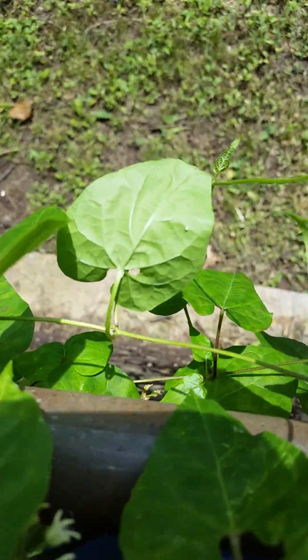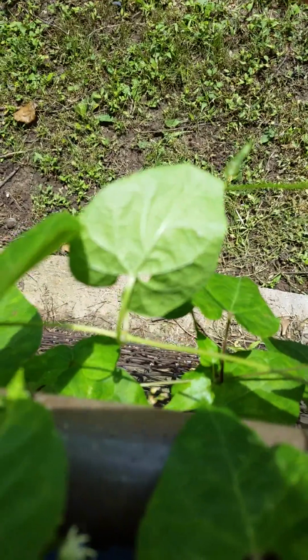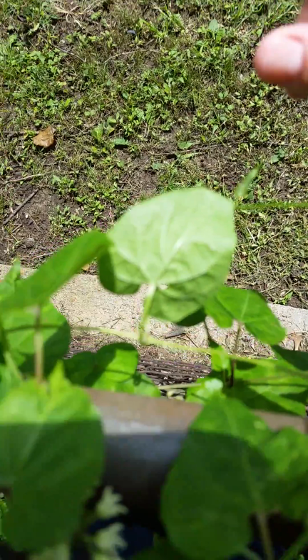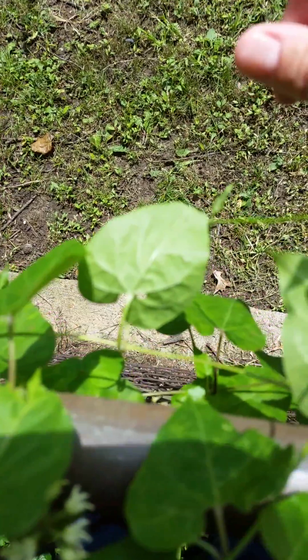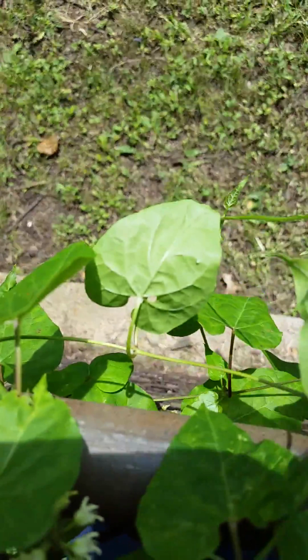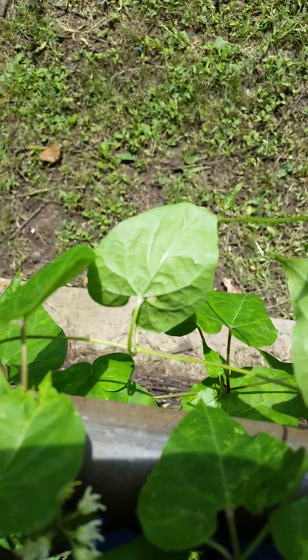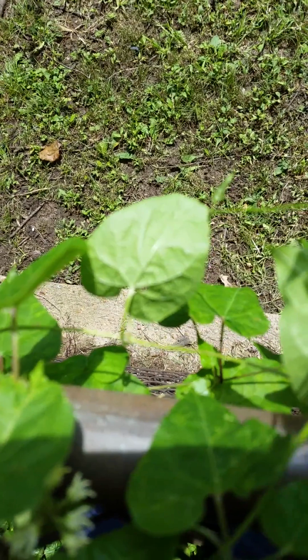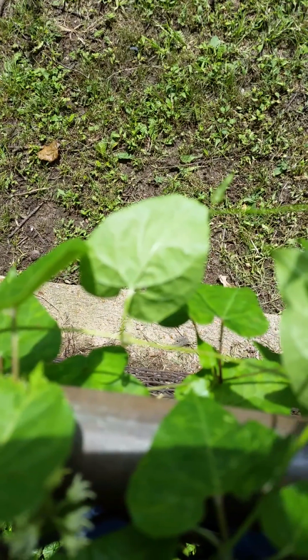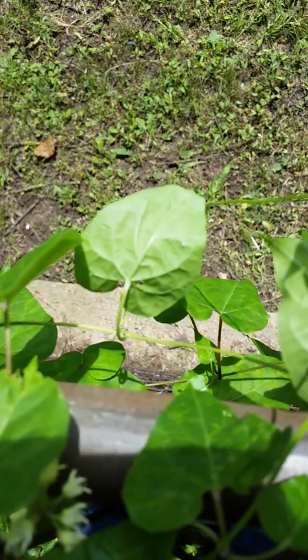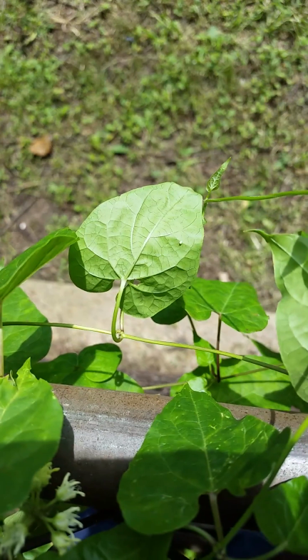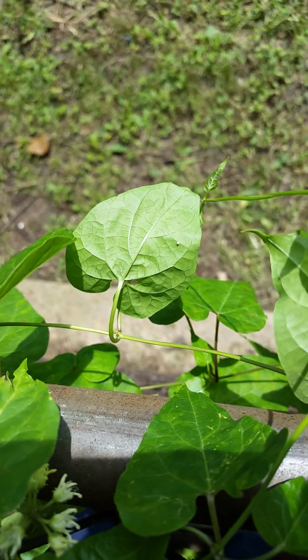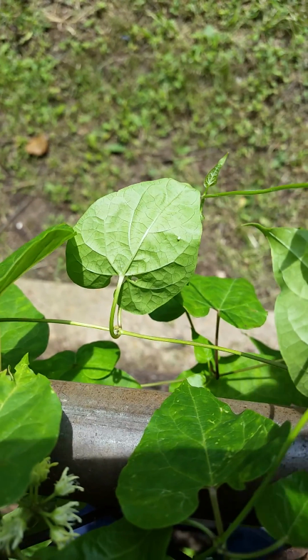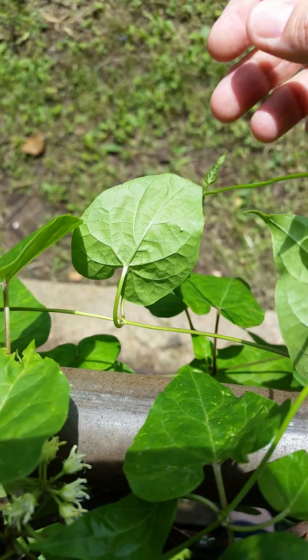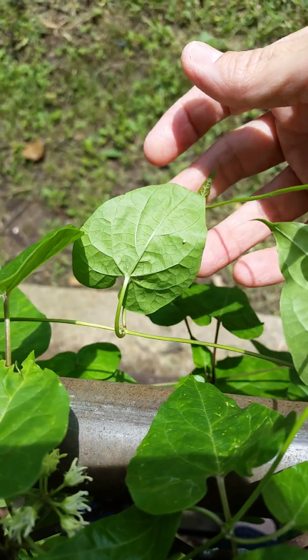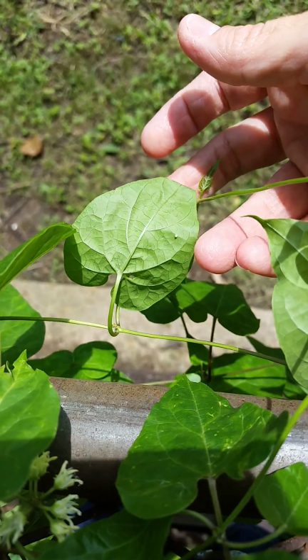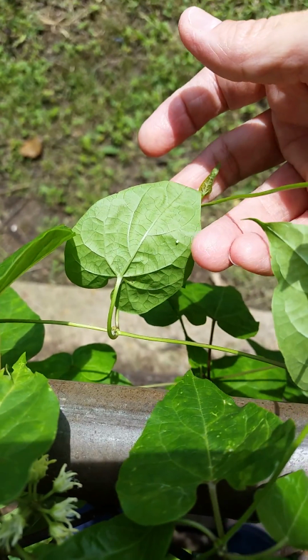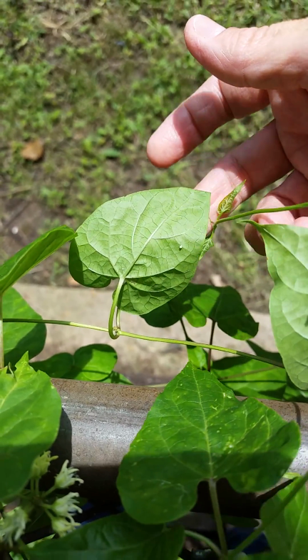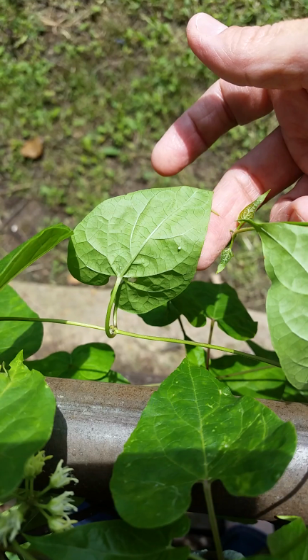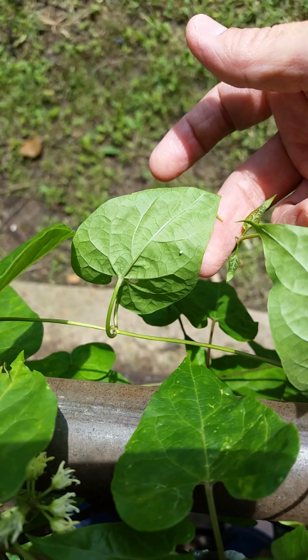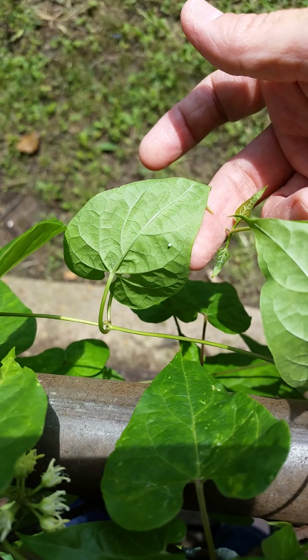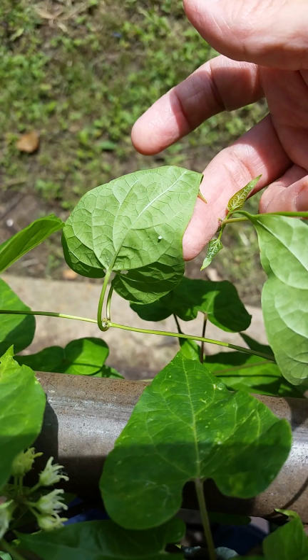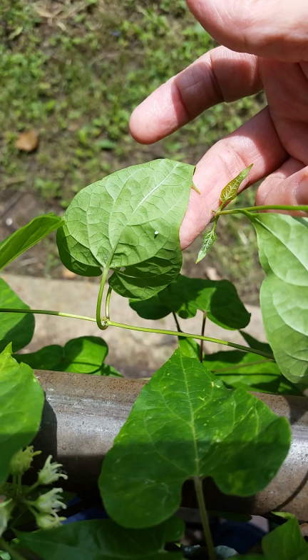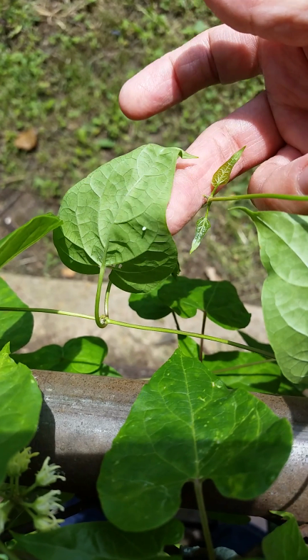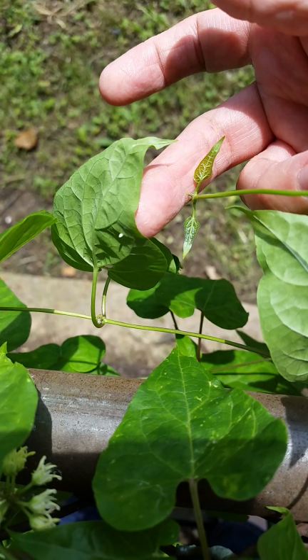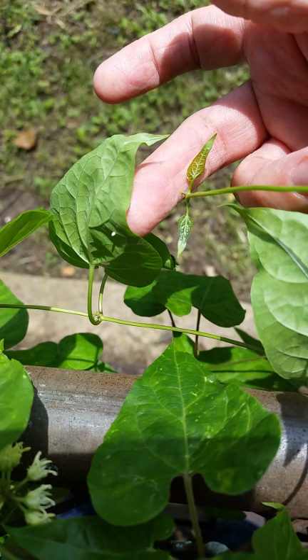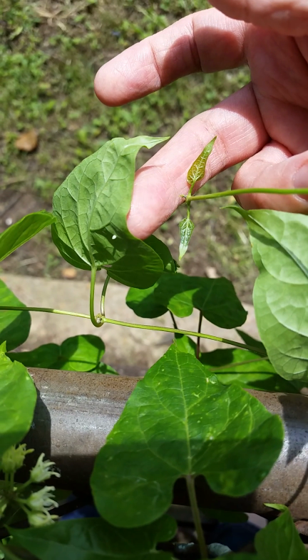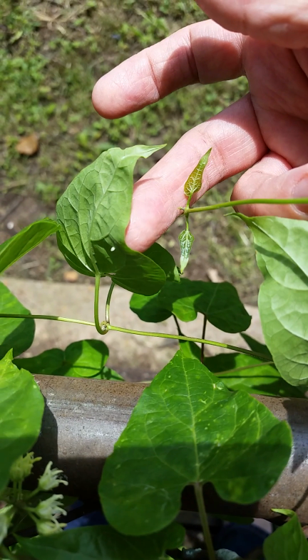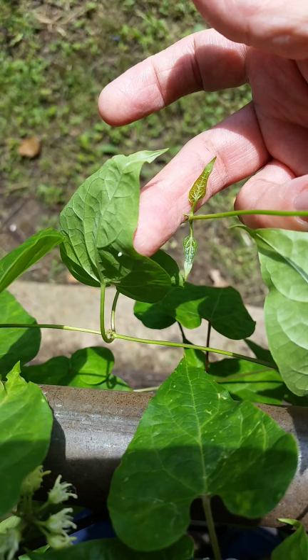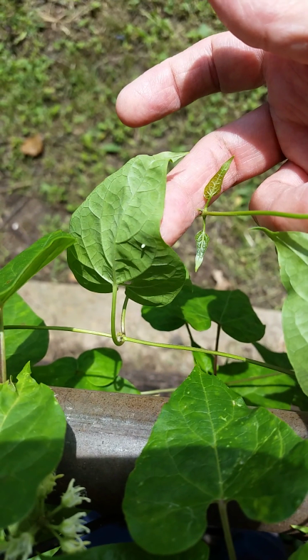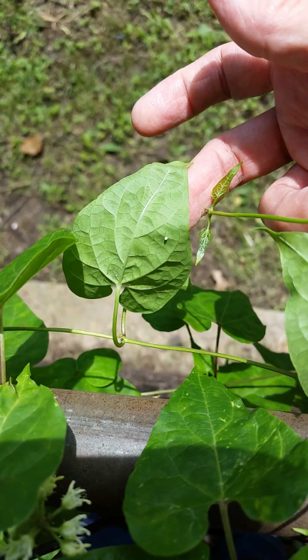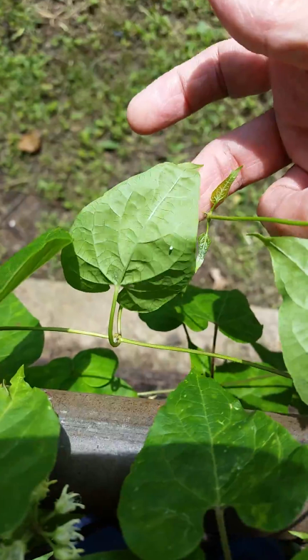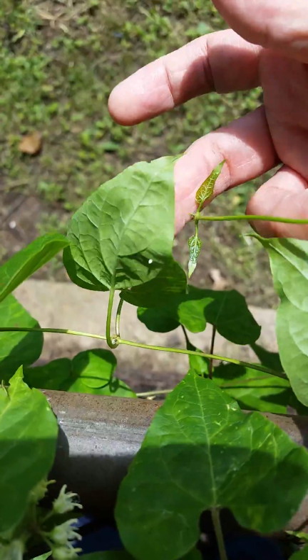Let's see if I can get closer so you can see it. There it is — there's that egg. Now I'm going to go over to my neighbor's yard and see if I can find some caterpillars over there and show you that too.